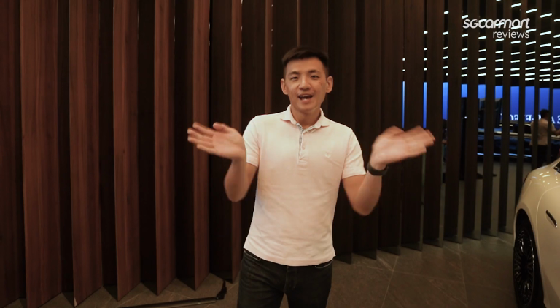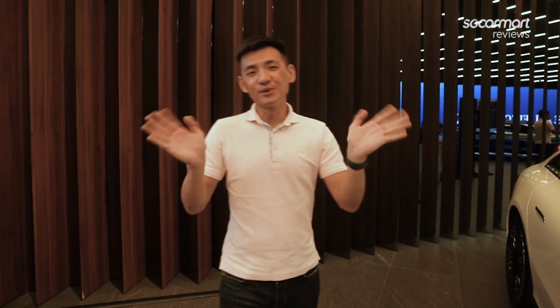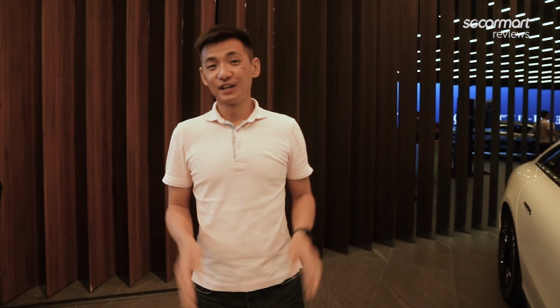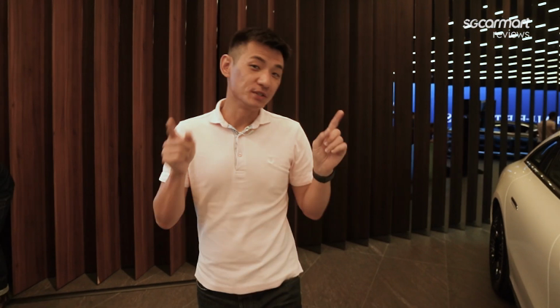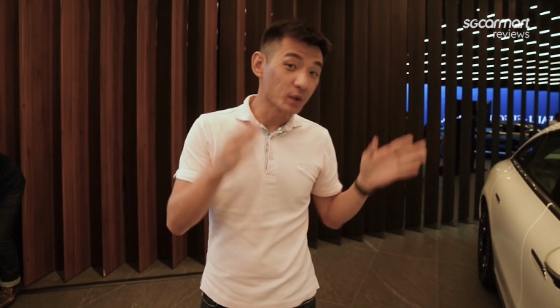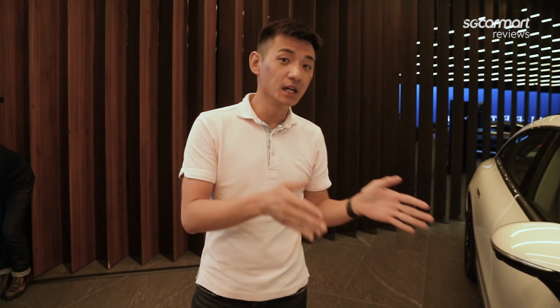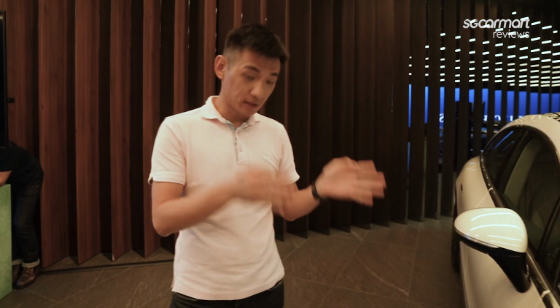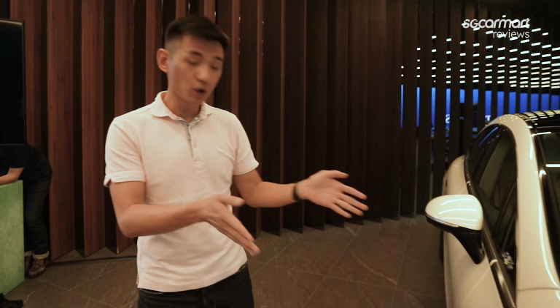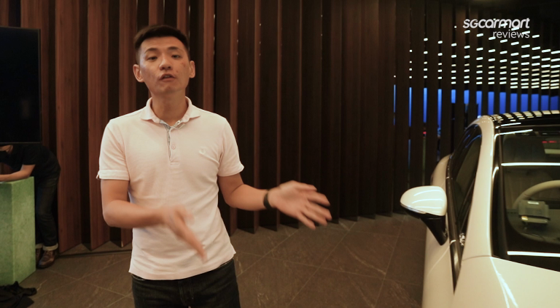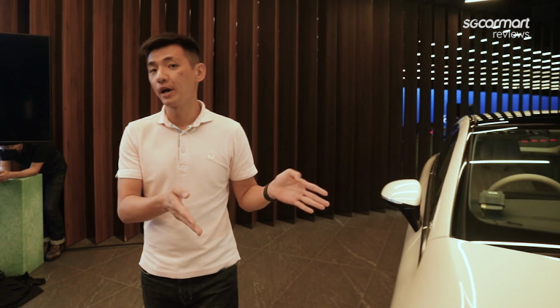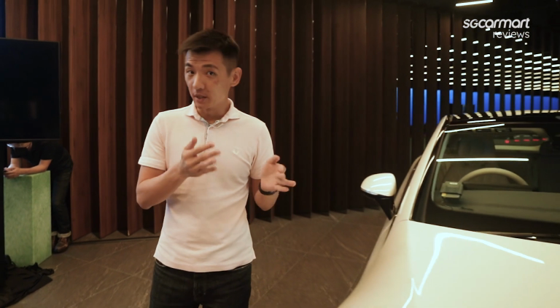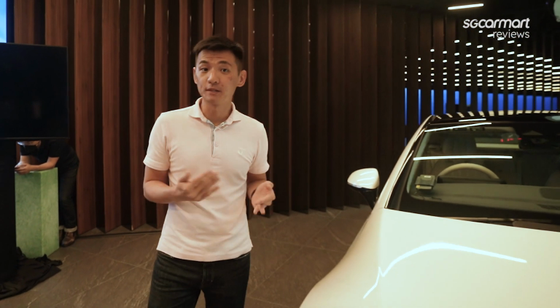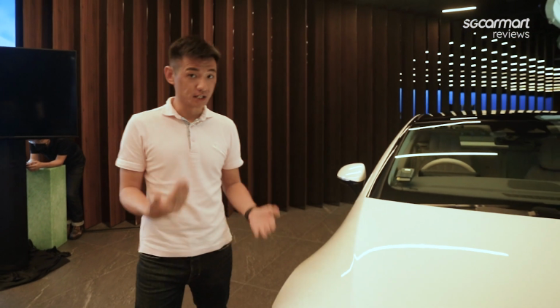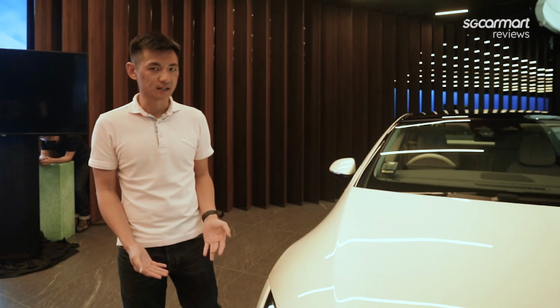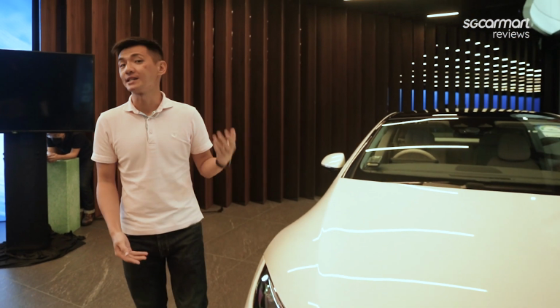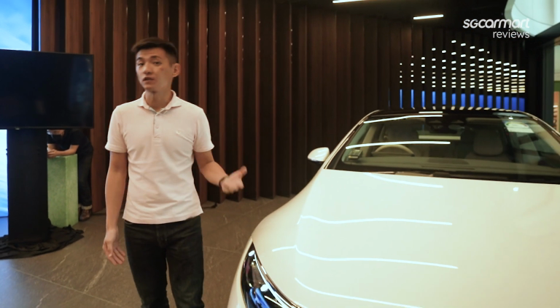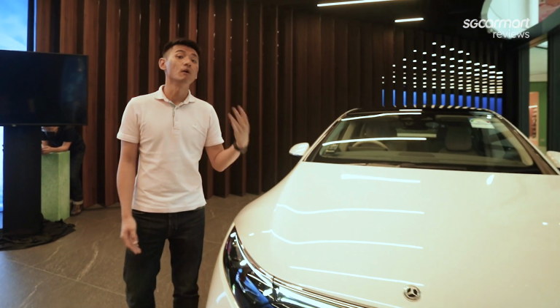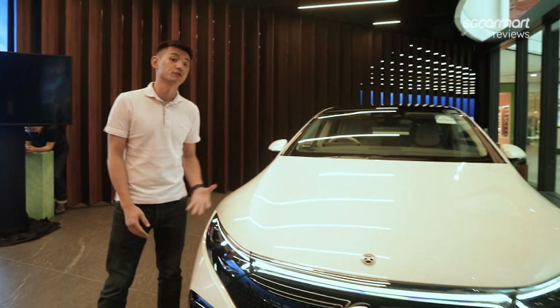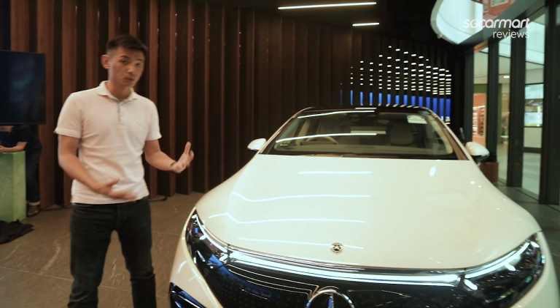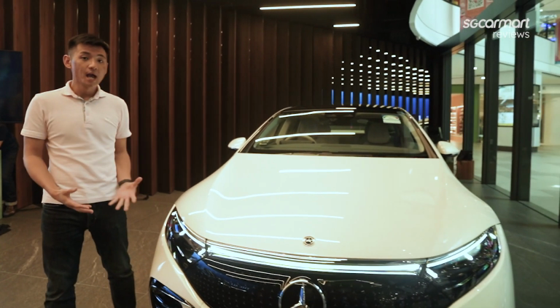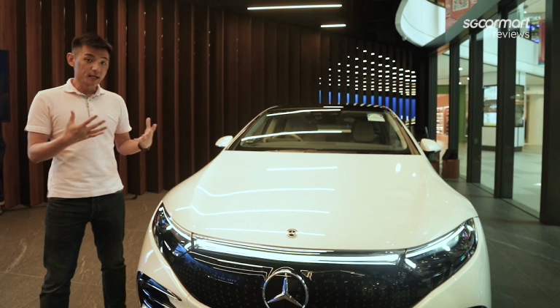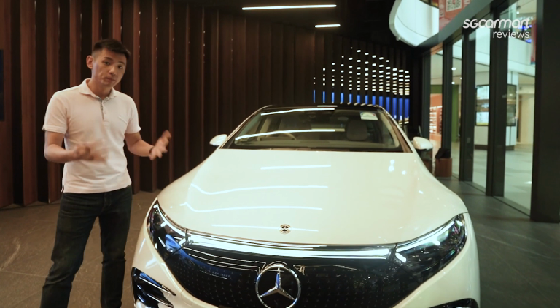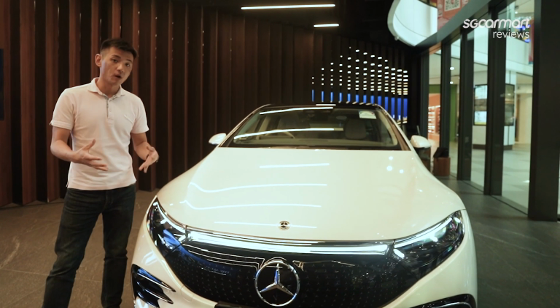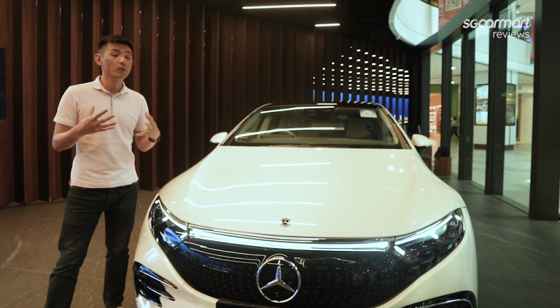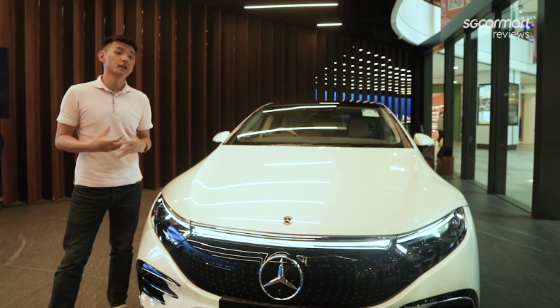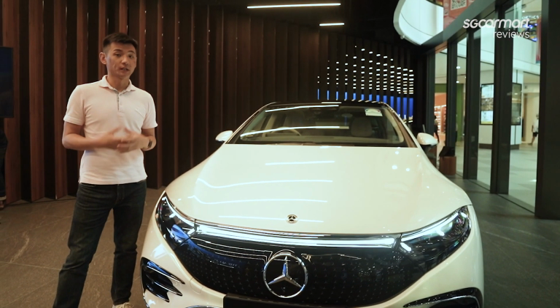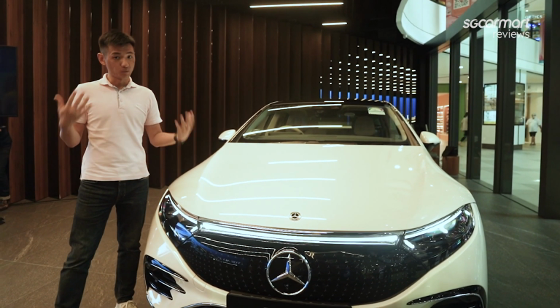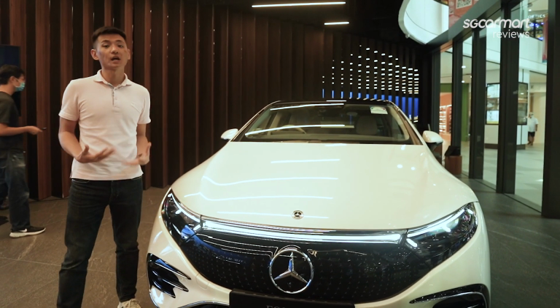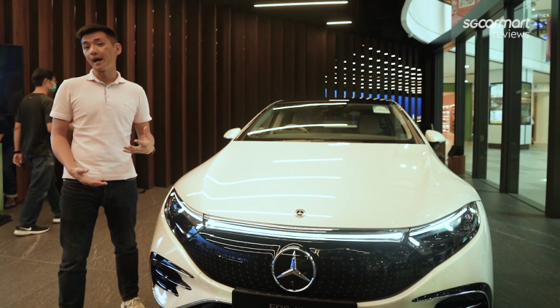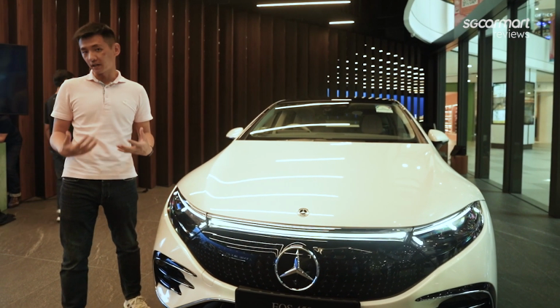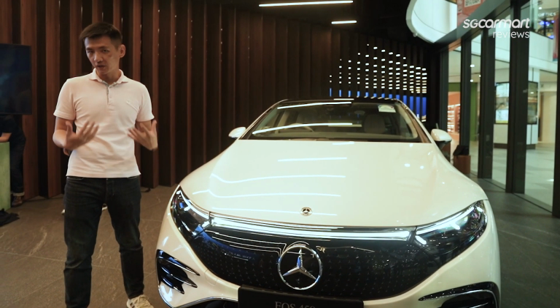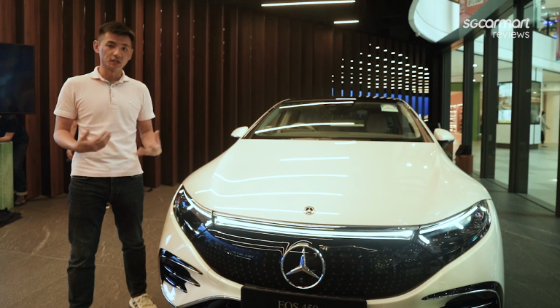Hey everyone, so today we're here at the launch of the brand new Mercedes-Benz EQS. This is the brand's first all-electric saloon, and it is built on a modular architecture that's for both luxury and executive class vehicles.